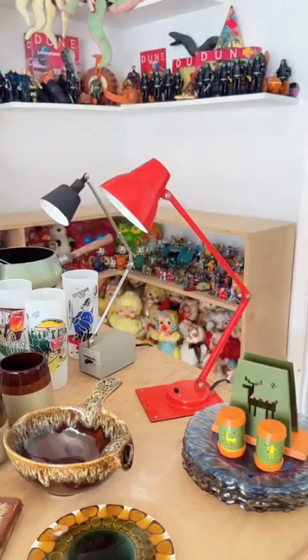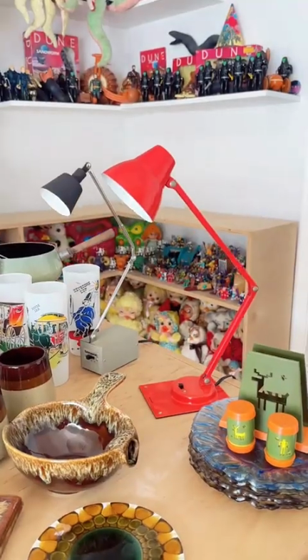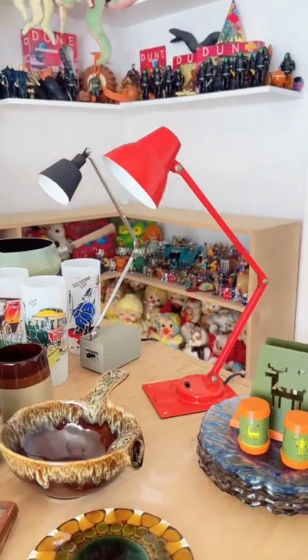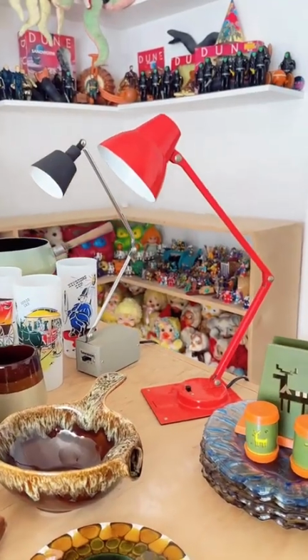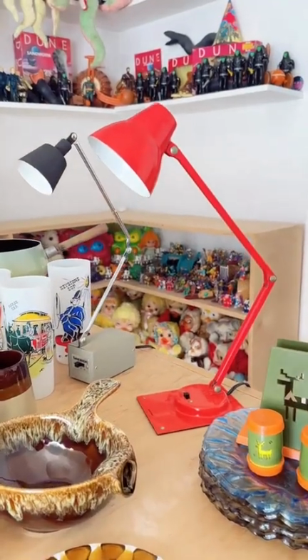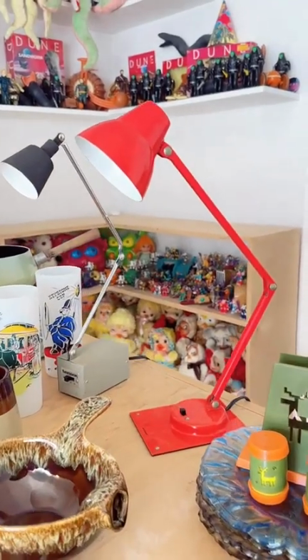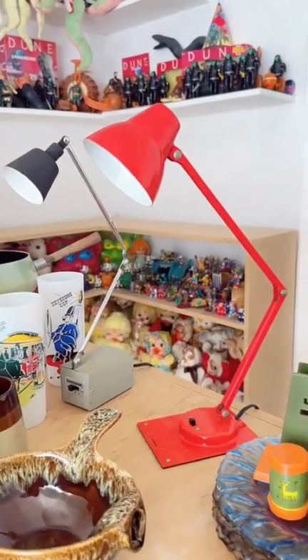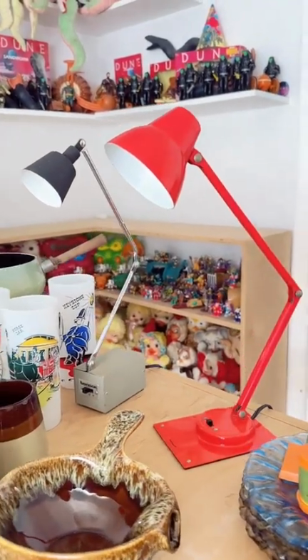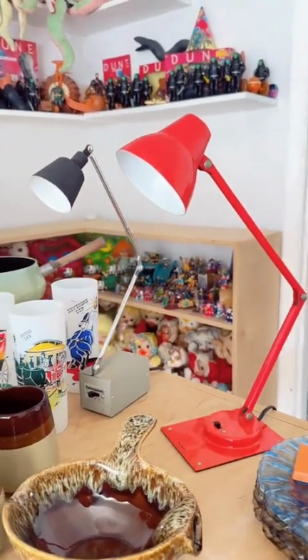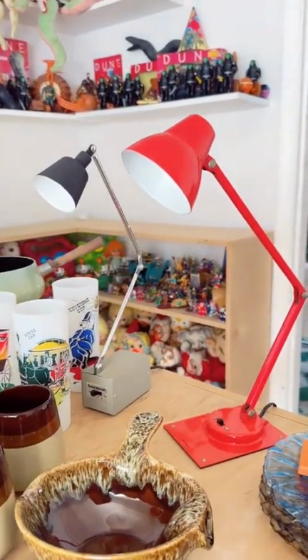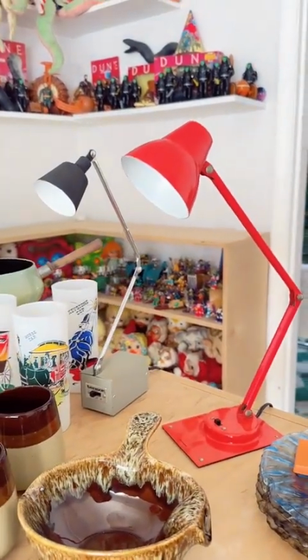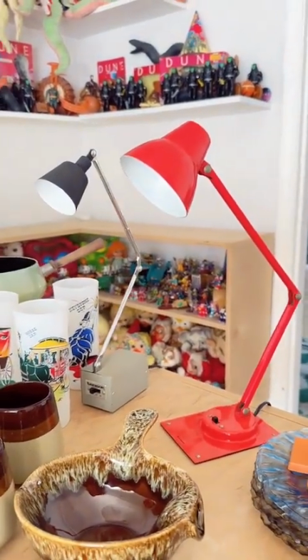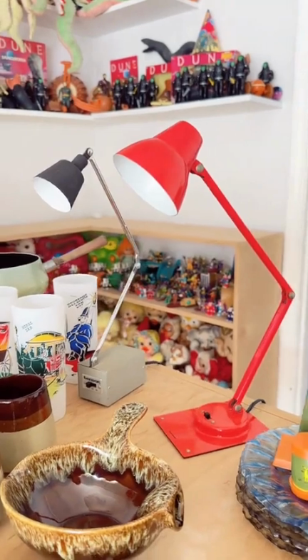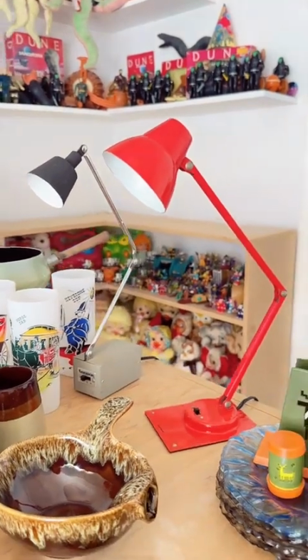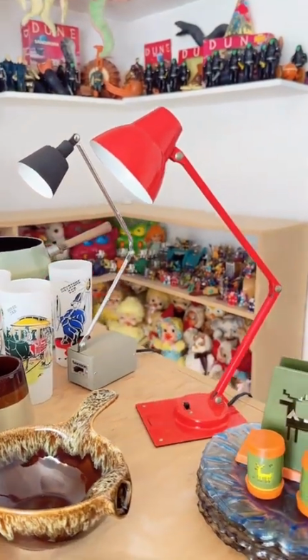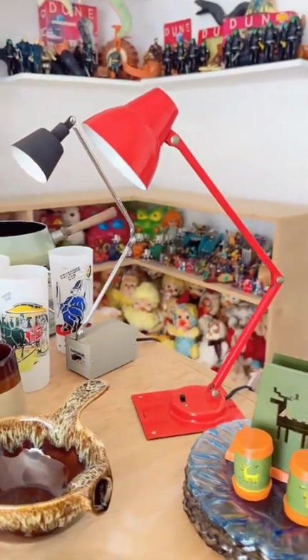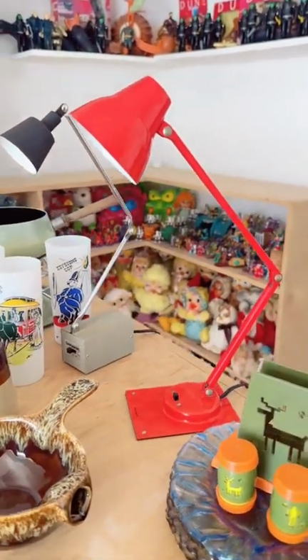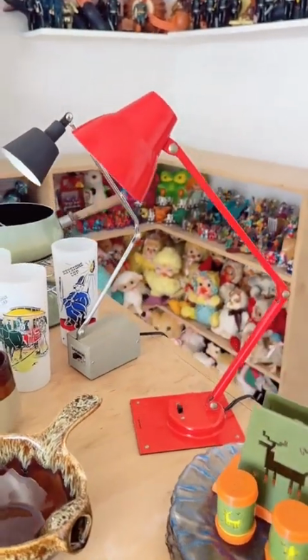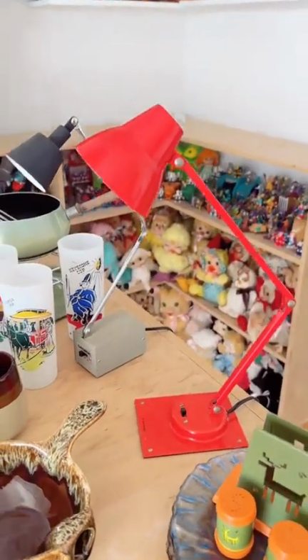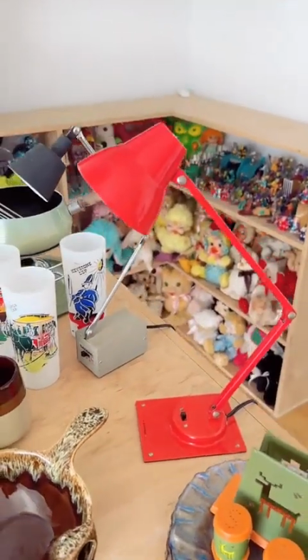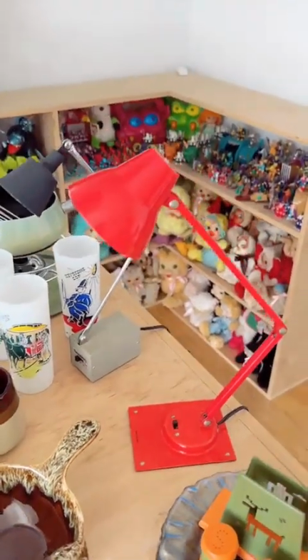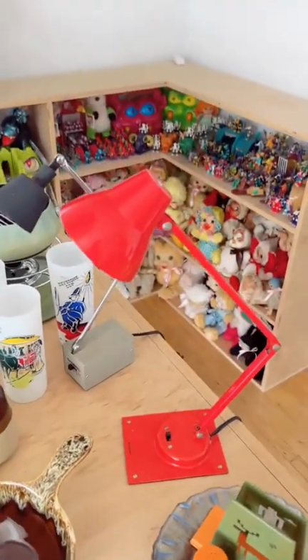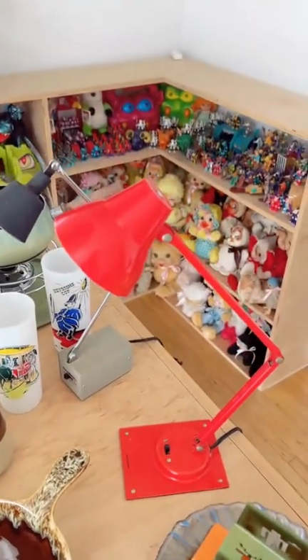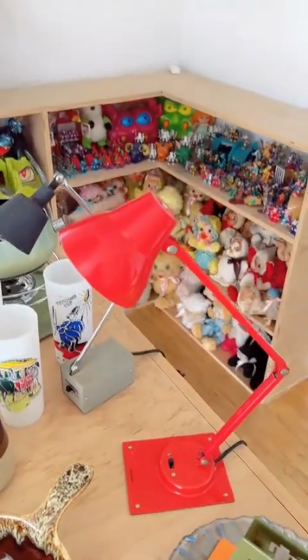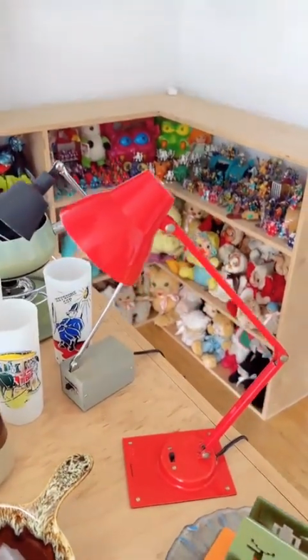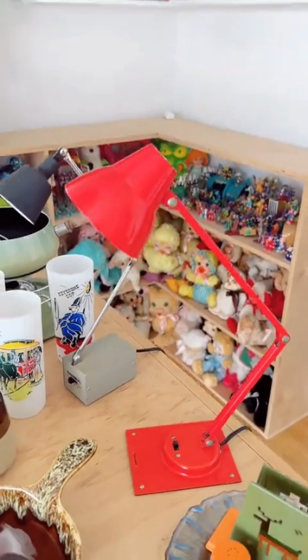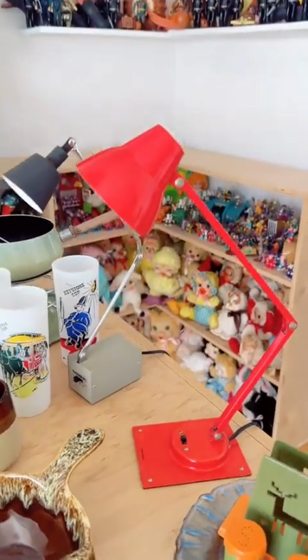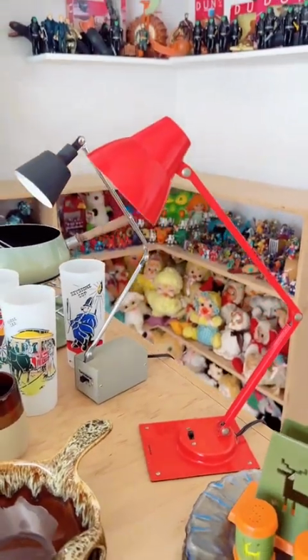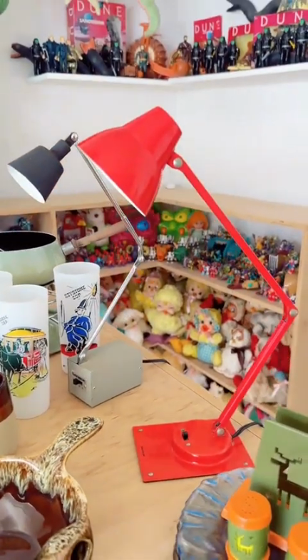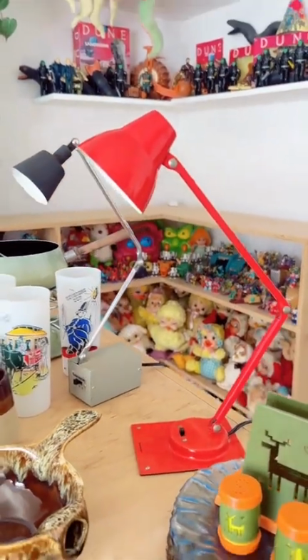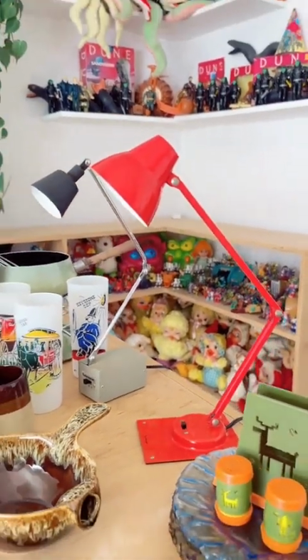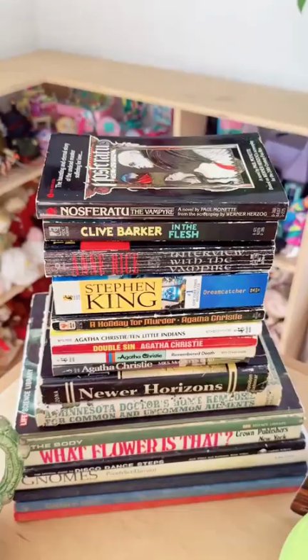Got a couple of really iconic Tensor lamps. This red one might be one of my favorite lamps I've ever found. Tensor does such an excellent job of pairing color with design. I really wish I had room for this guy.